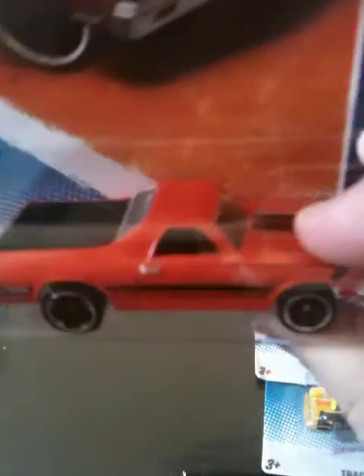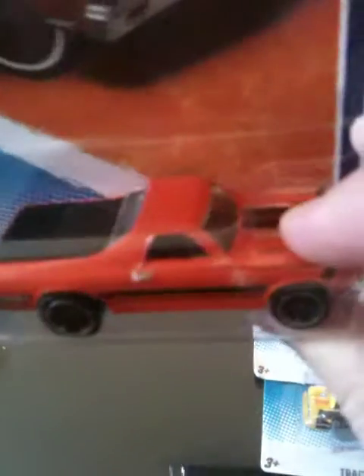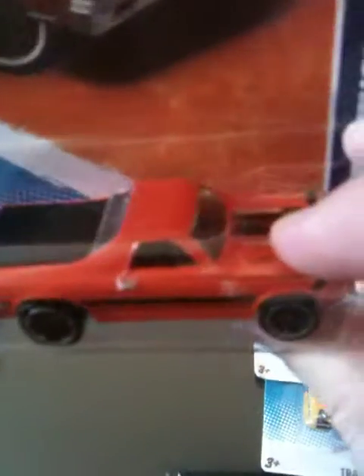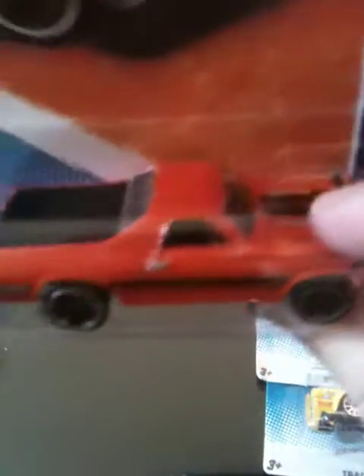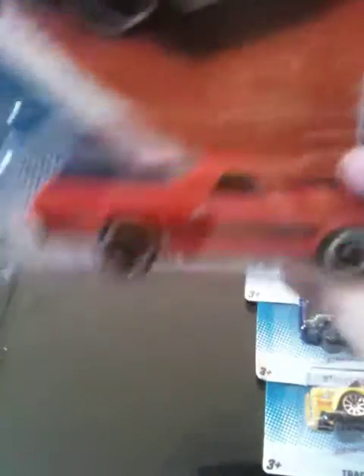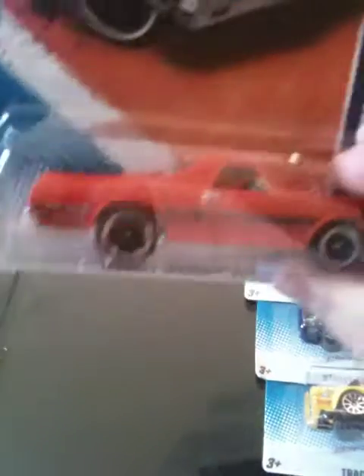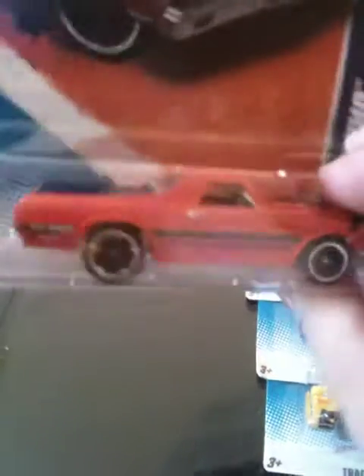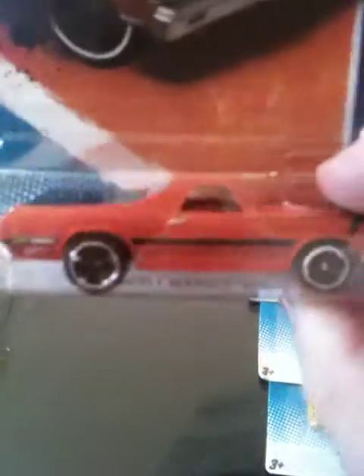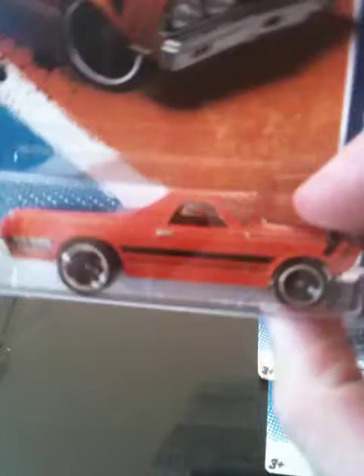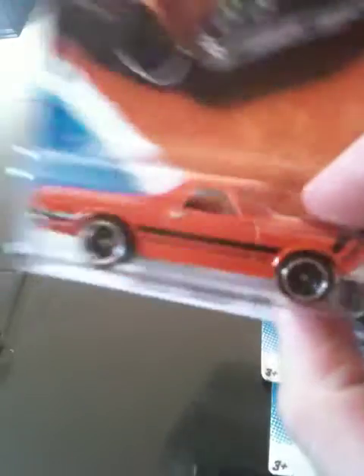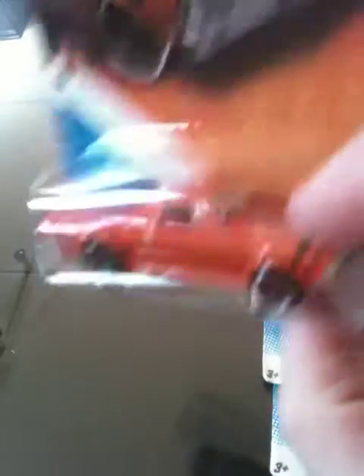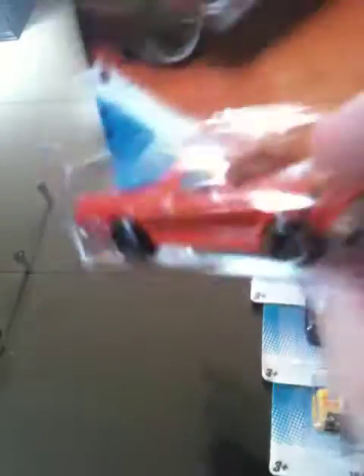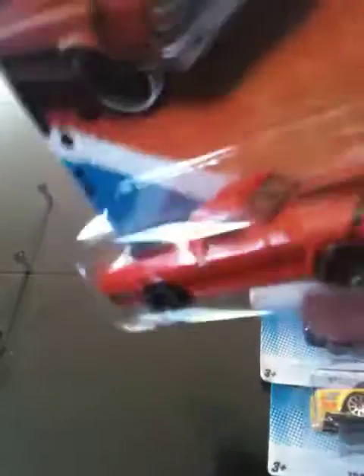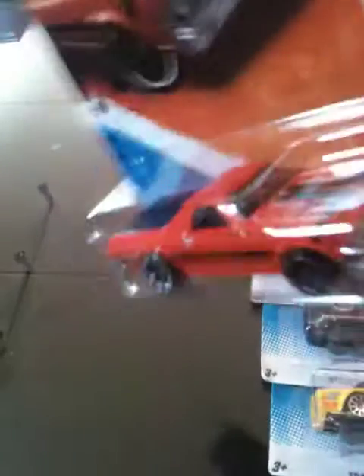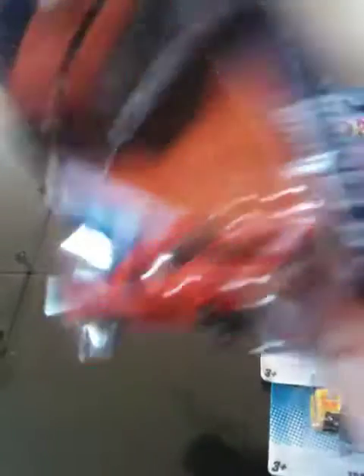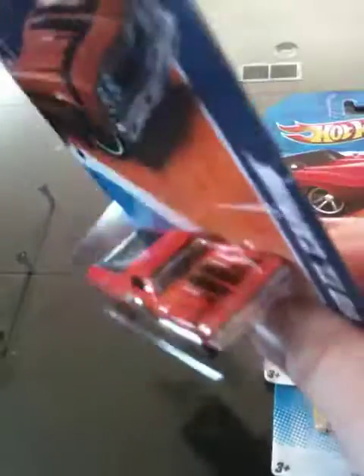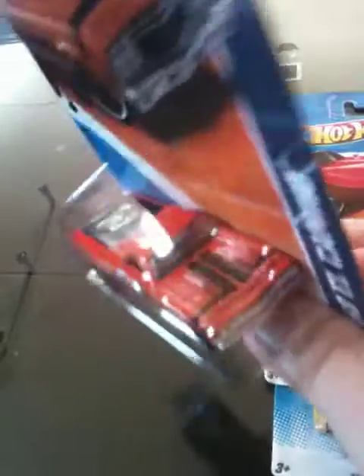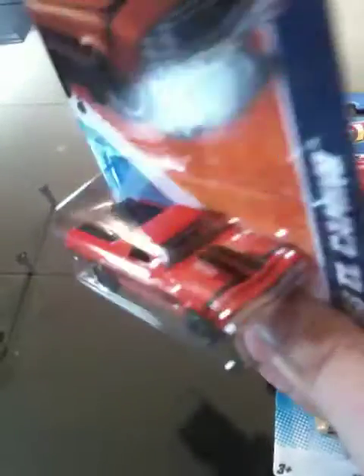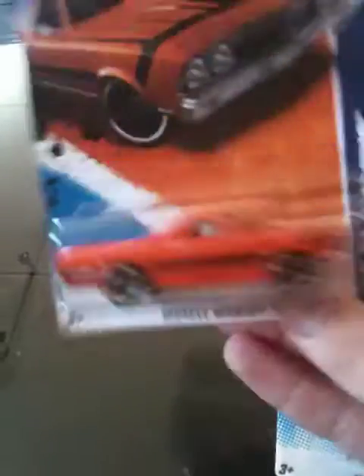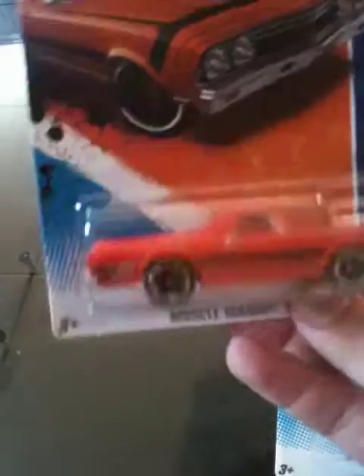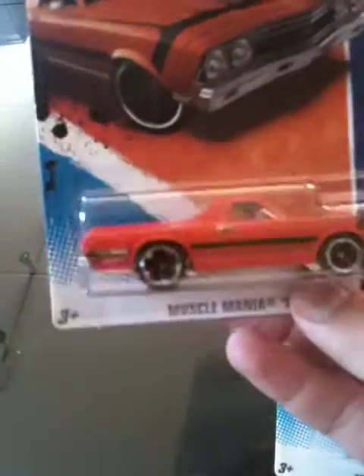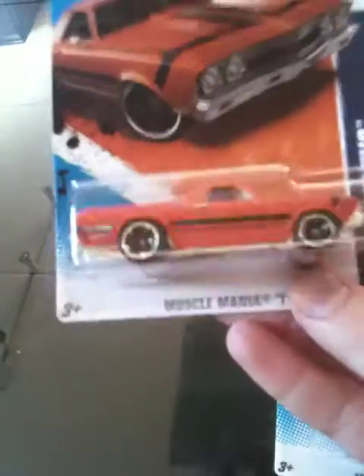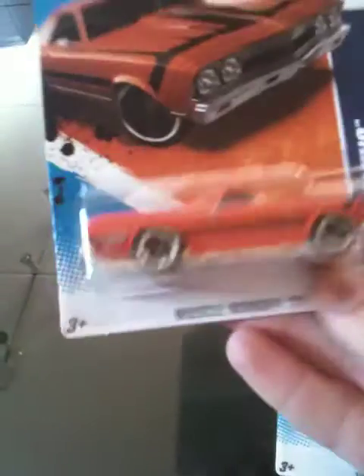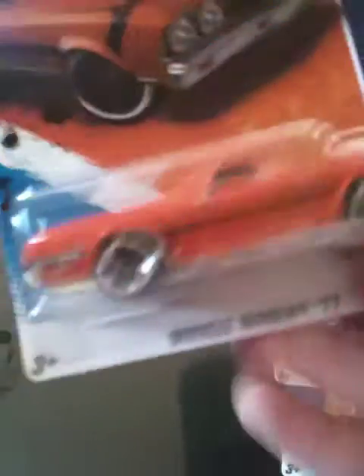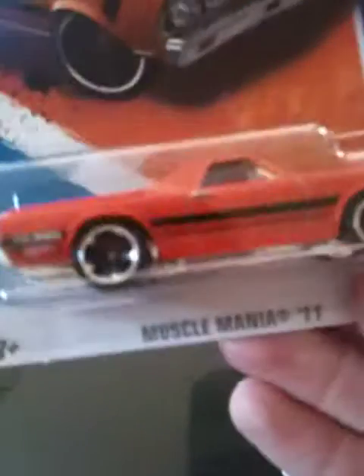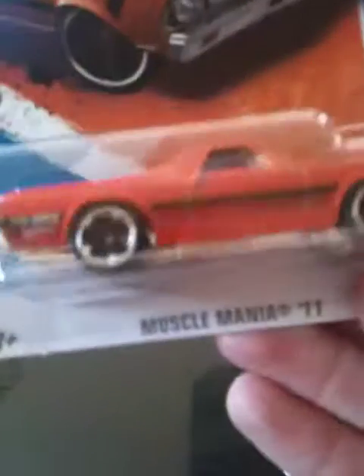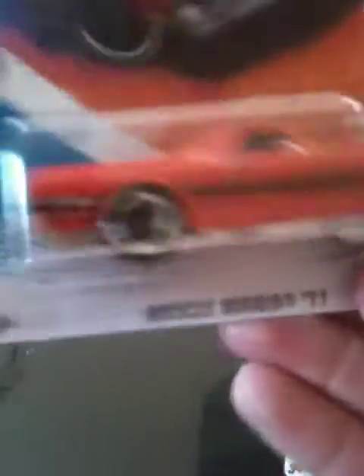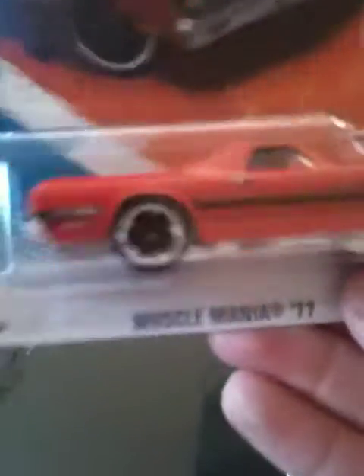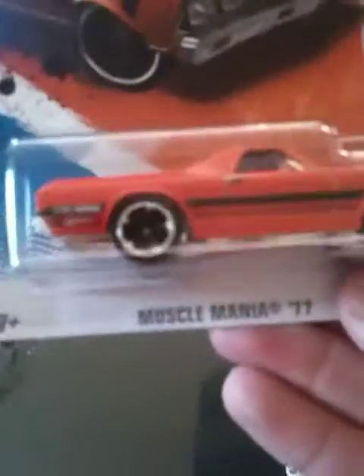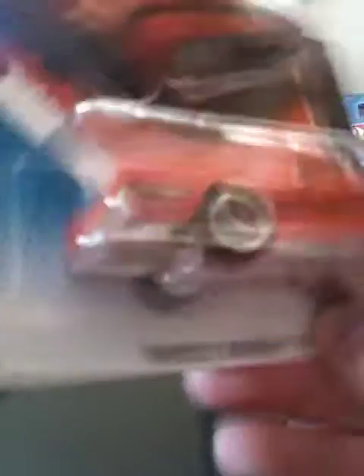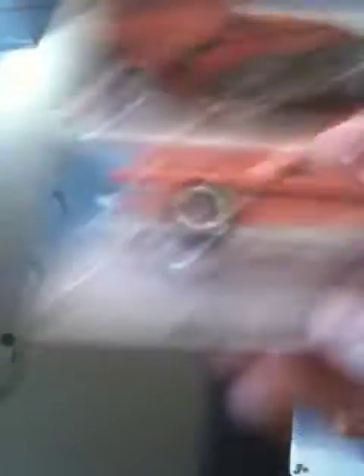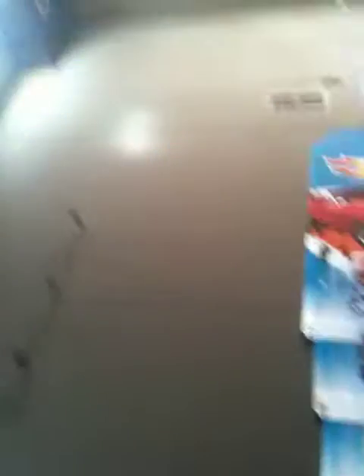So that being said, this is another one of my cars. Pretty cool car. Muscle Mania. I'm a big Muscle Mania fan.